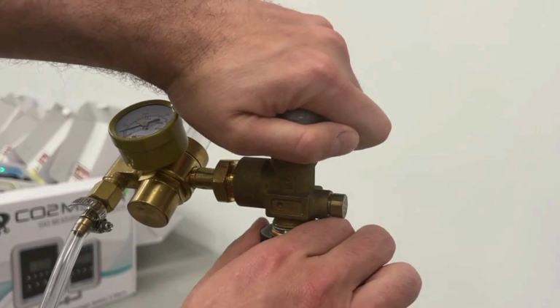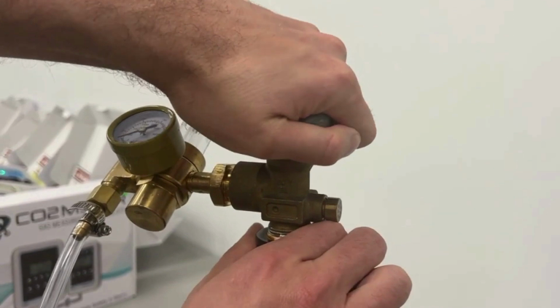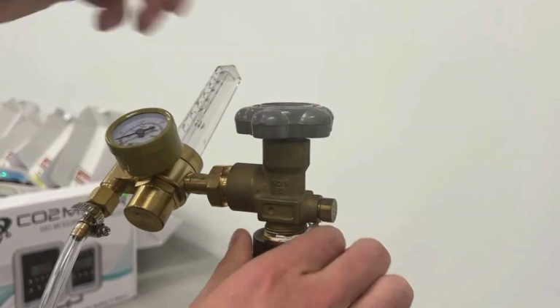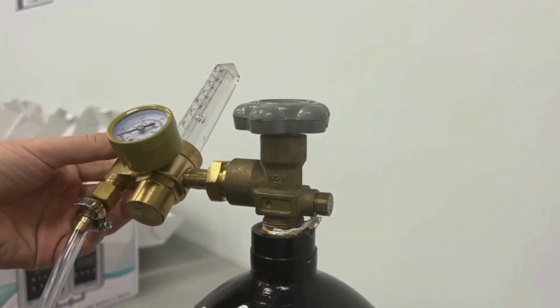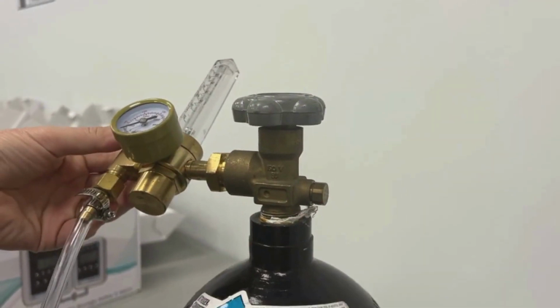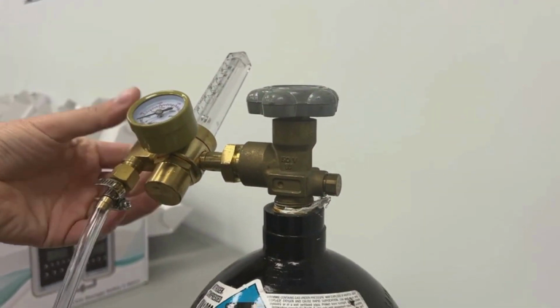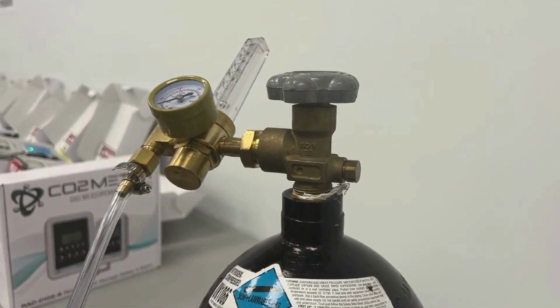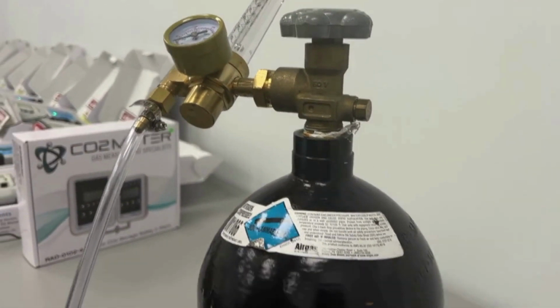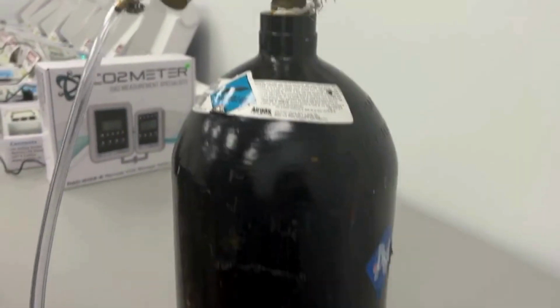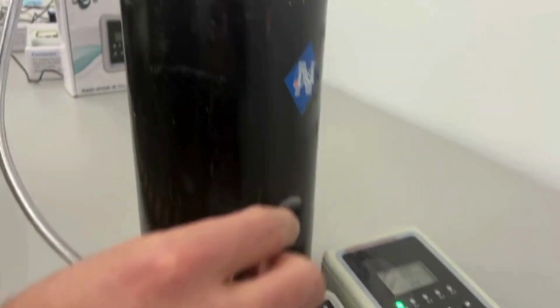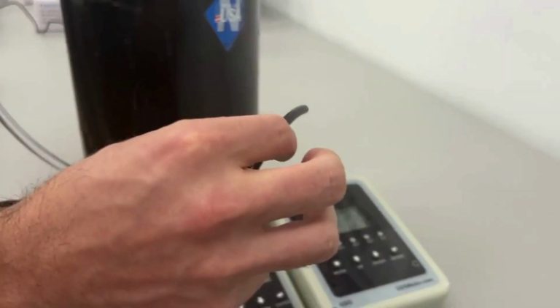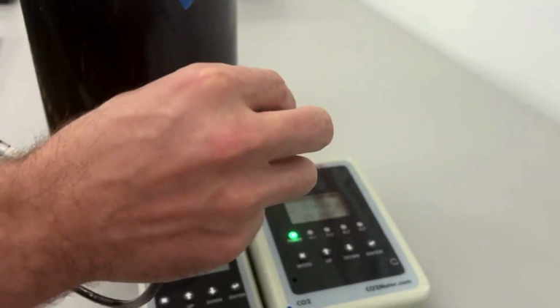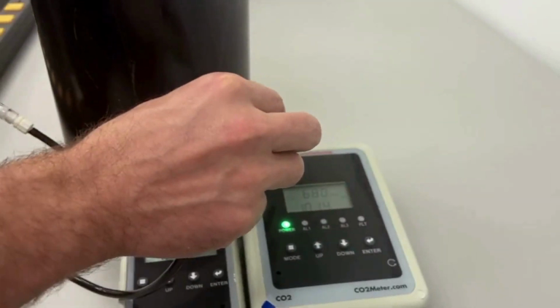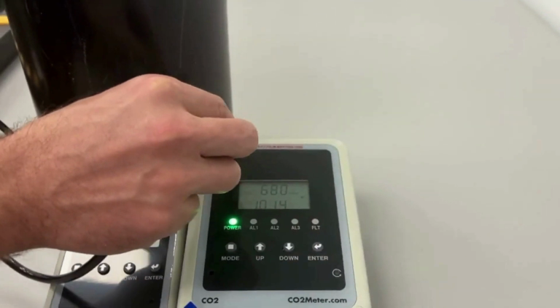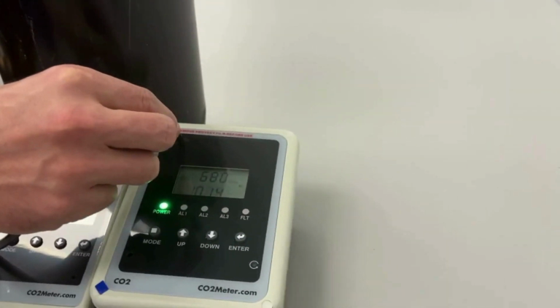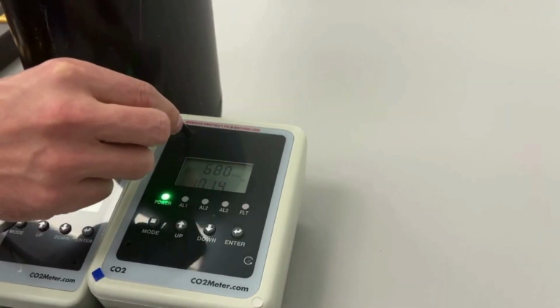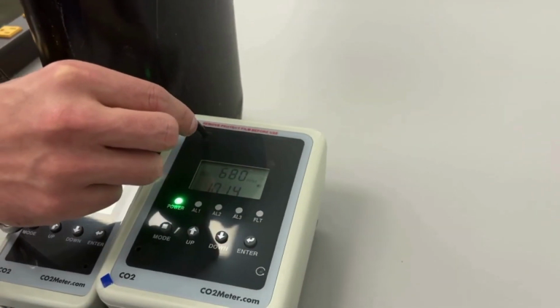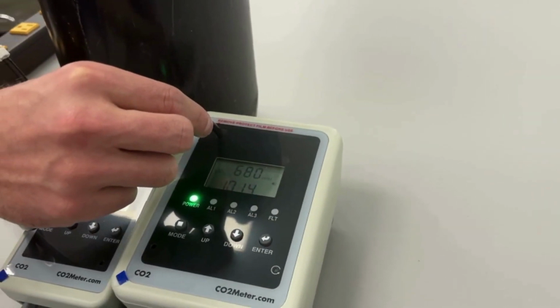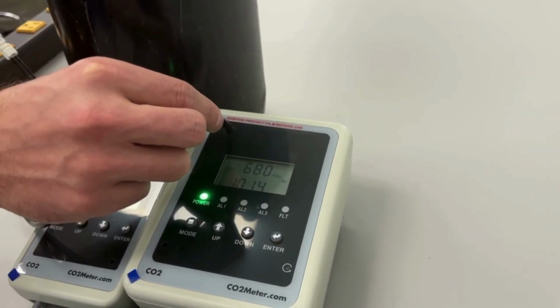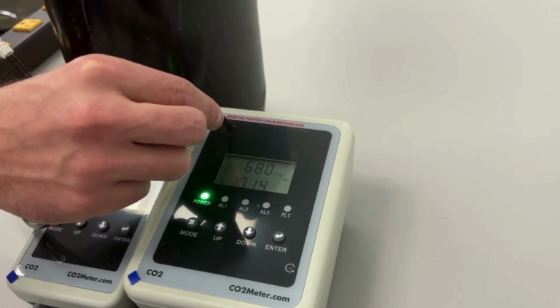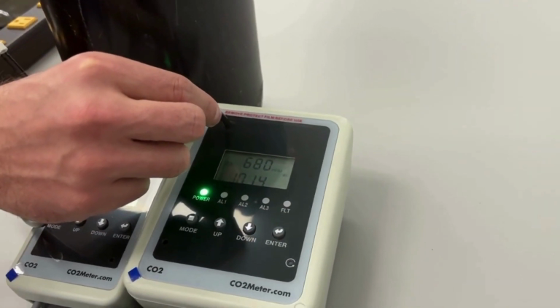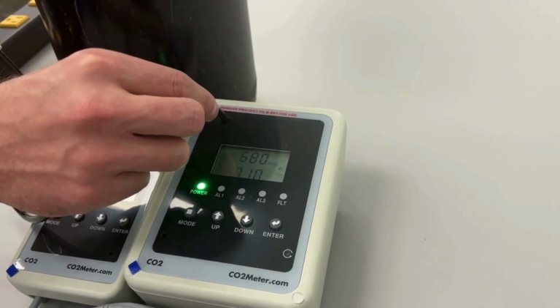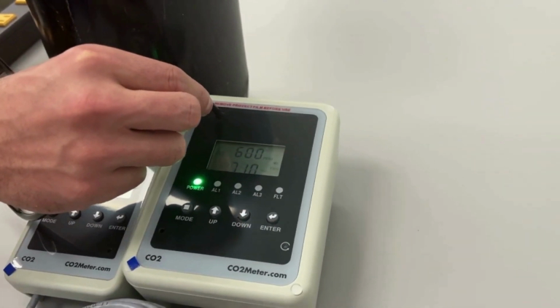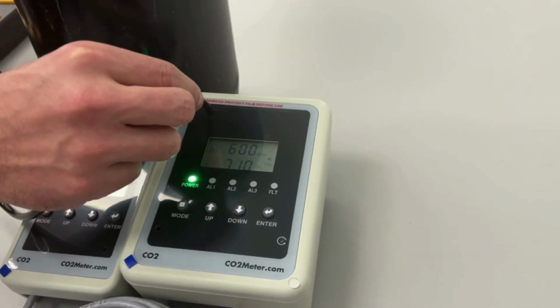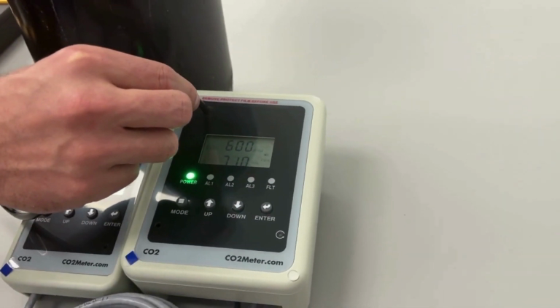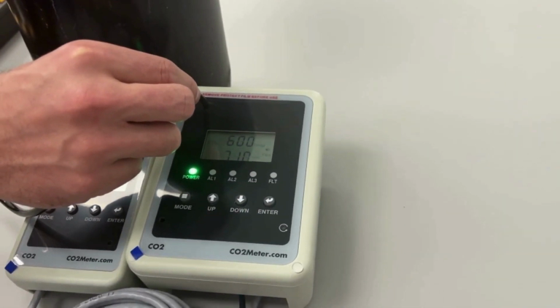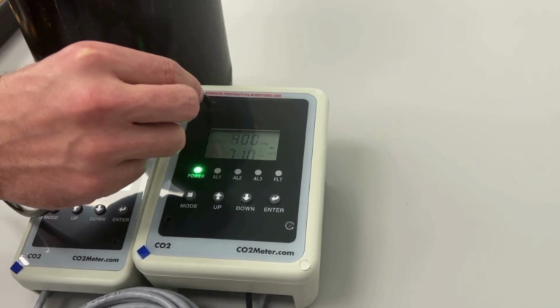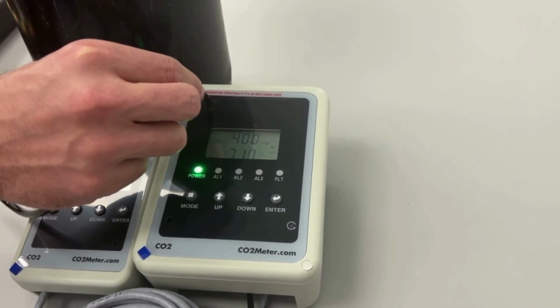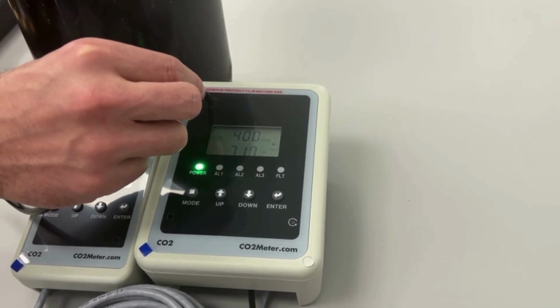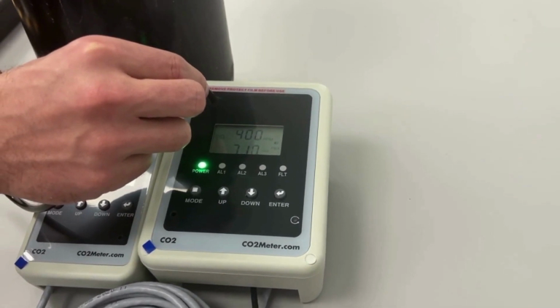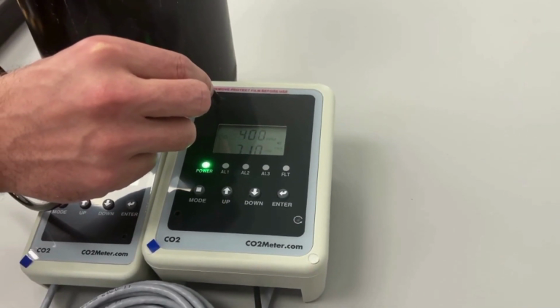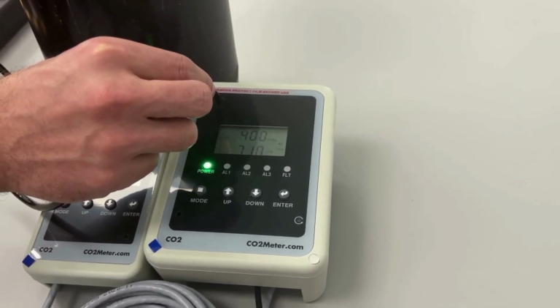You will then open up your gas regulator. The flow rate should be between 0.15 and 0.50 liters per minute. You will need to continue this until the CO2 settles consistently at or near zero ppm.